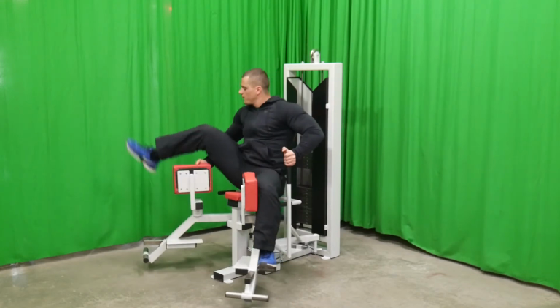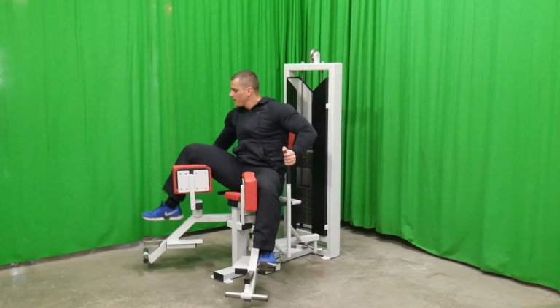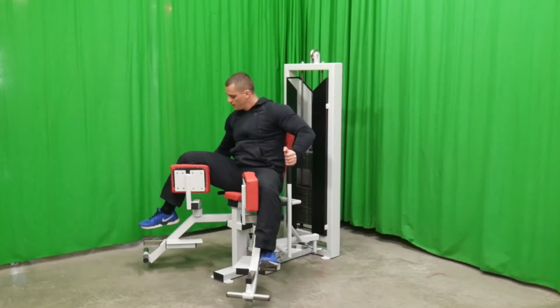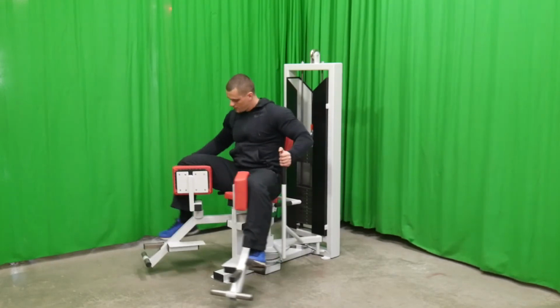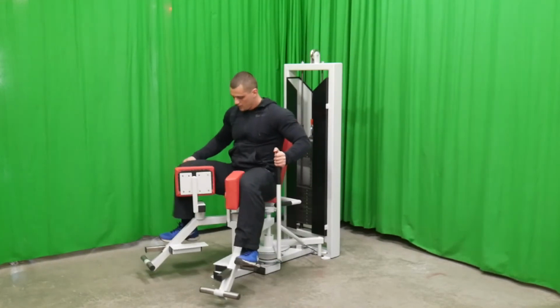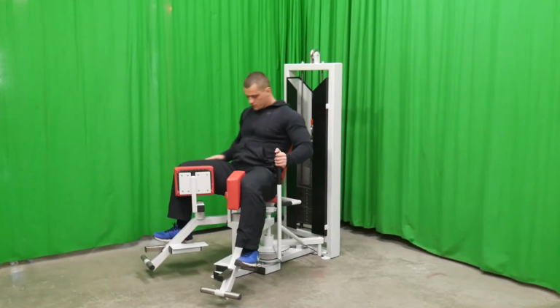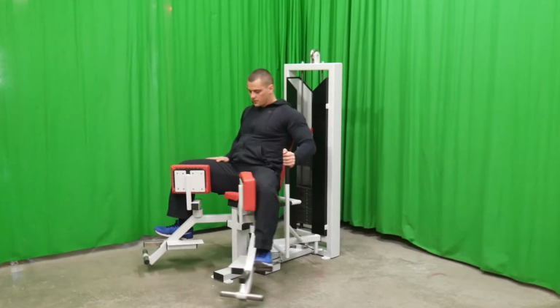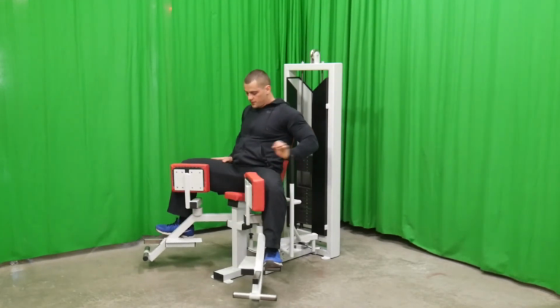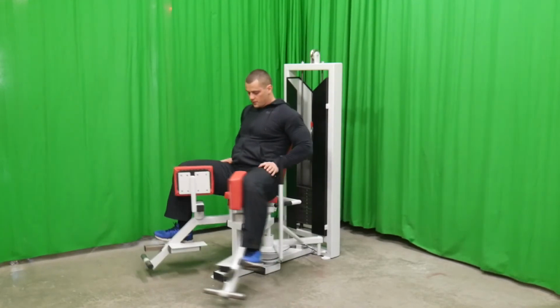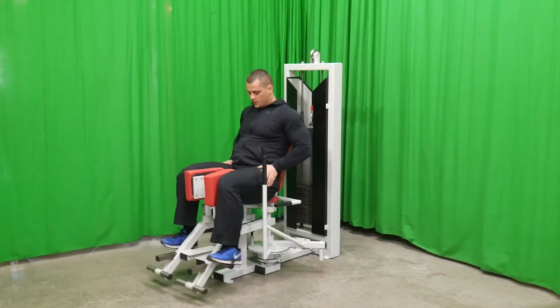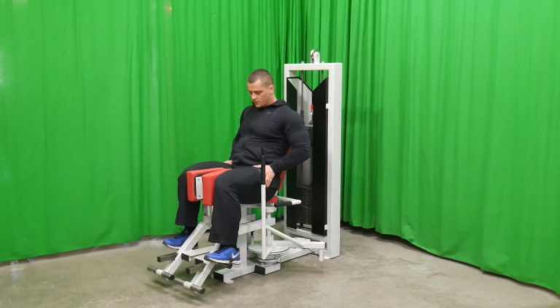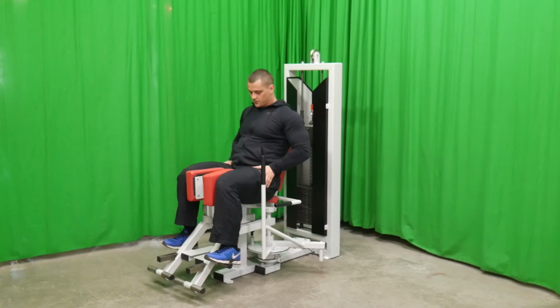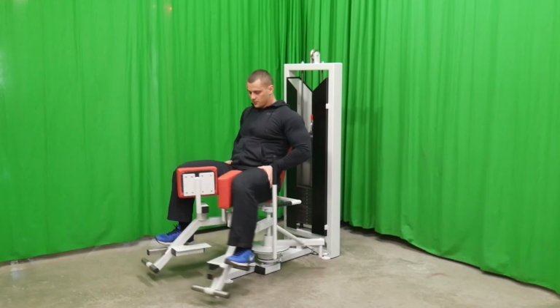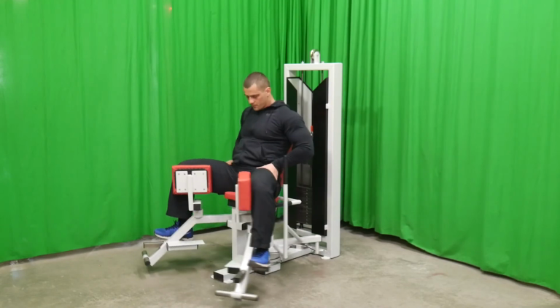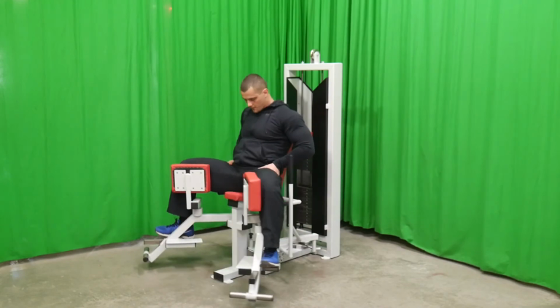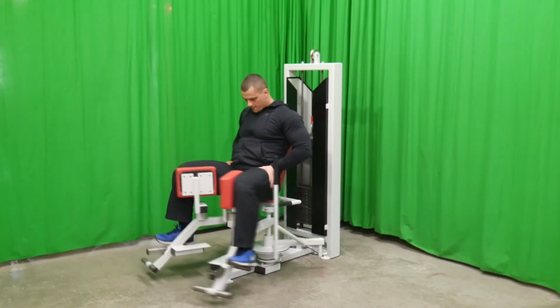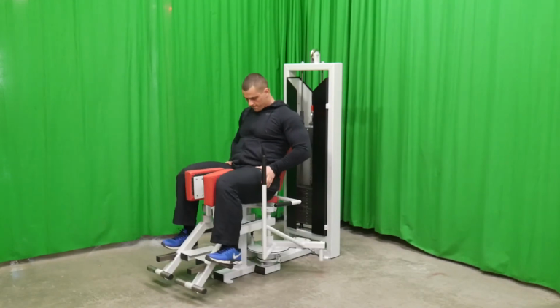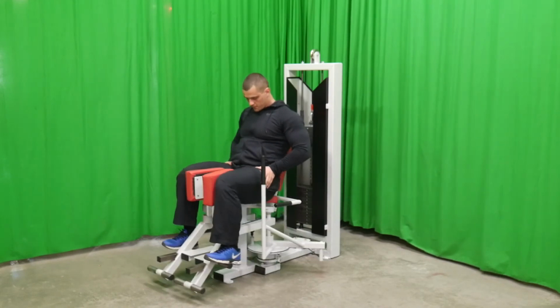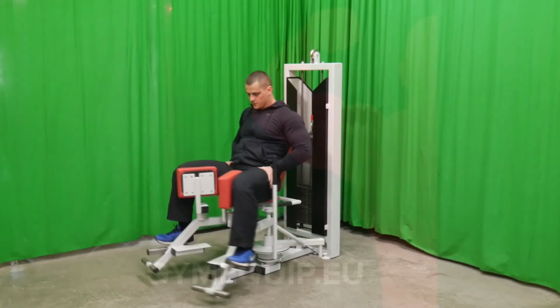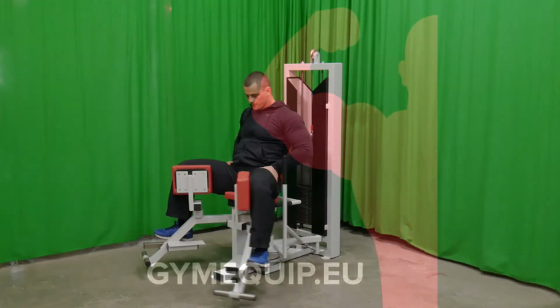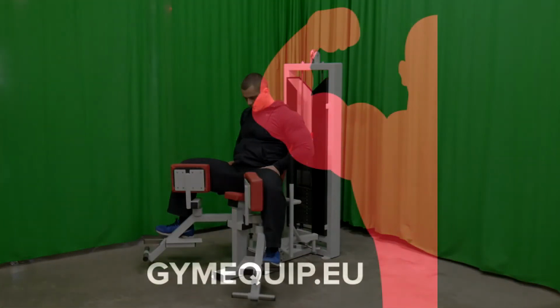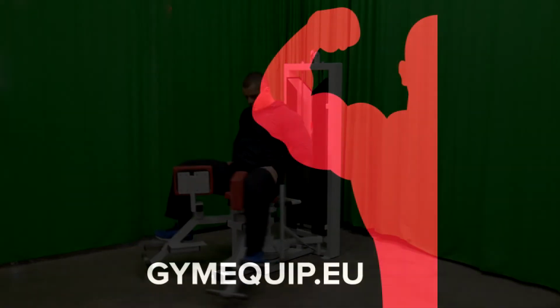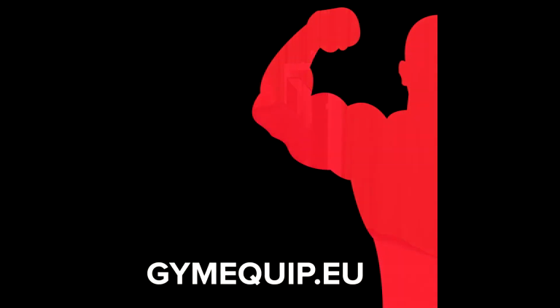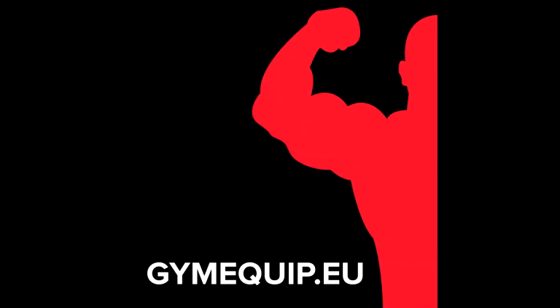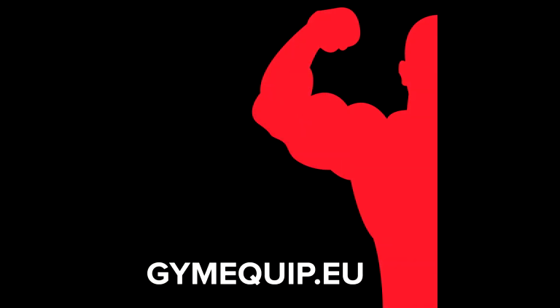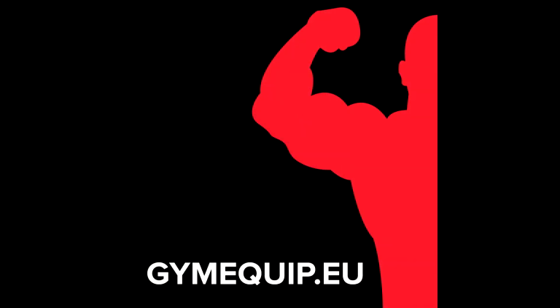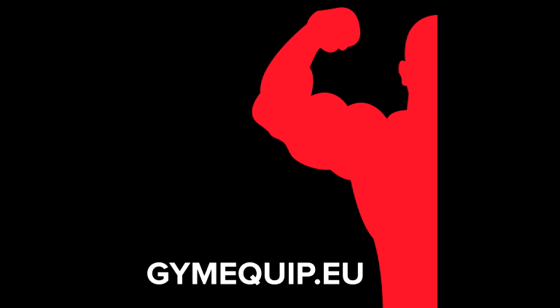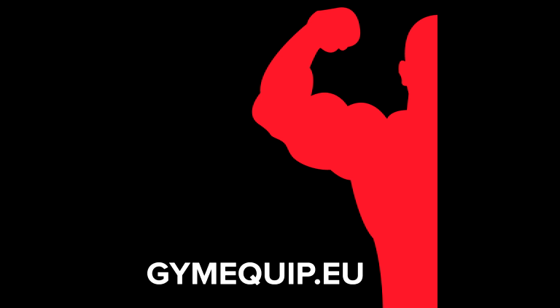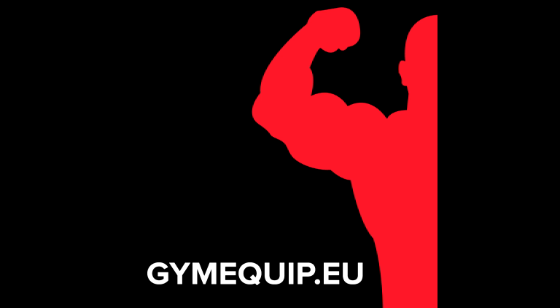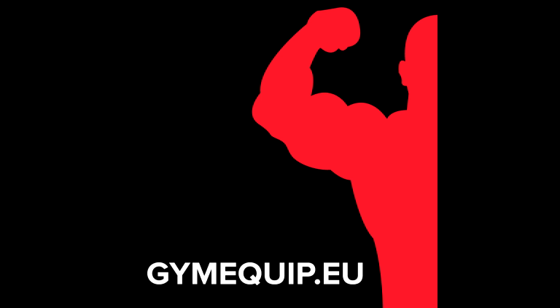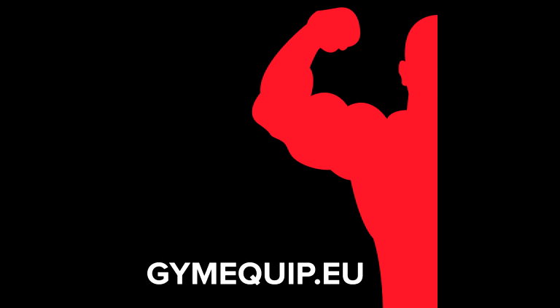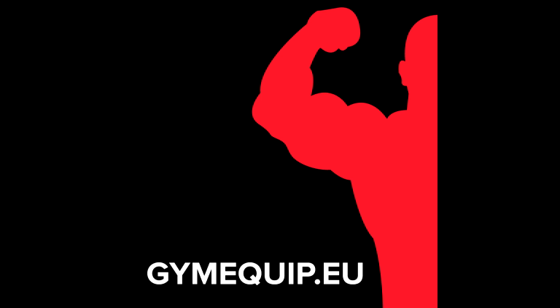This and many other products you can find at gmequip.com.